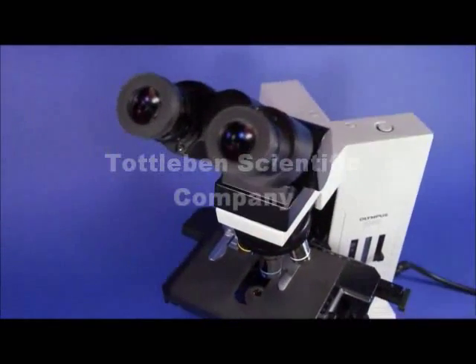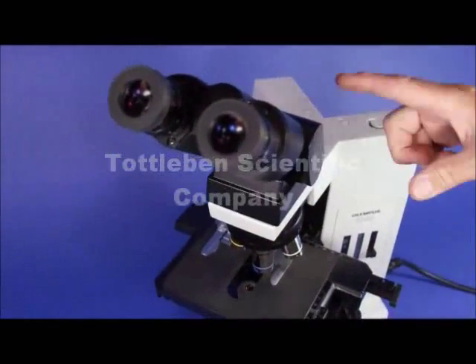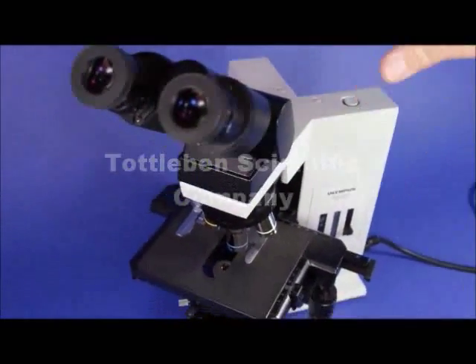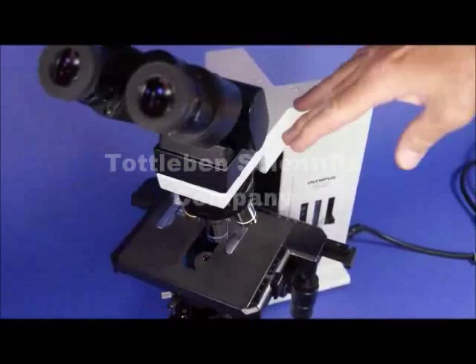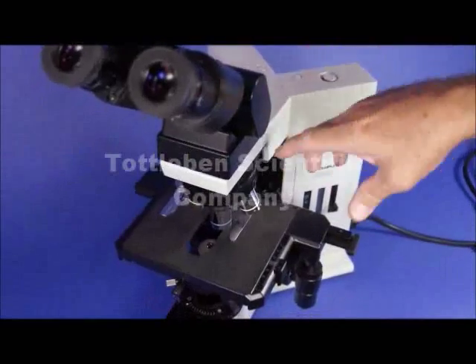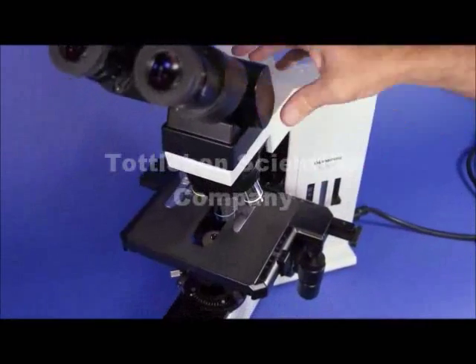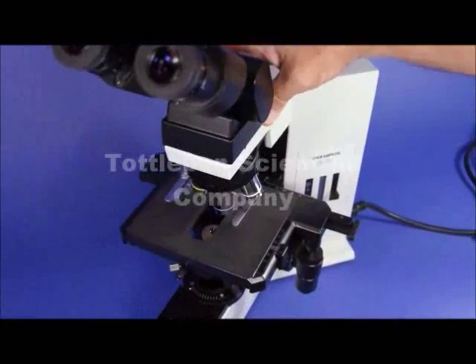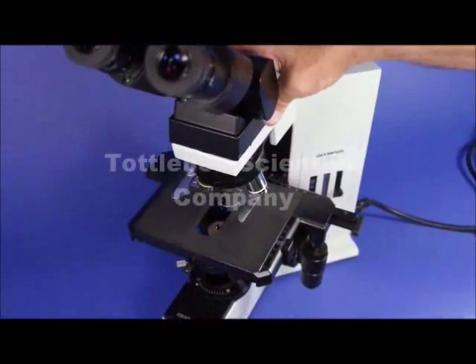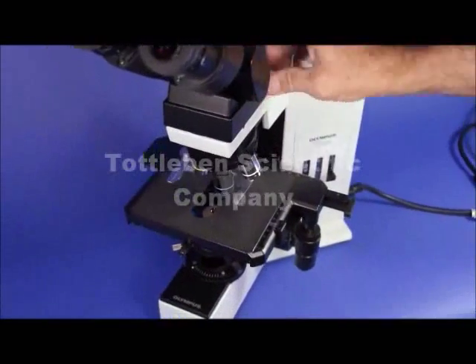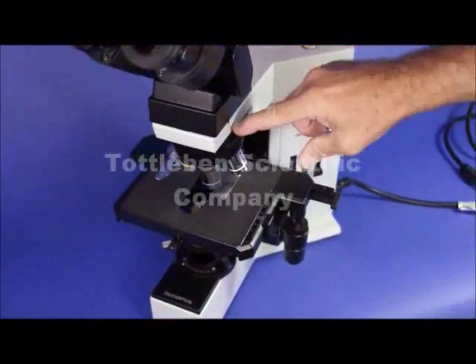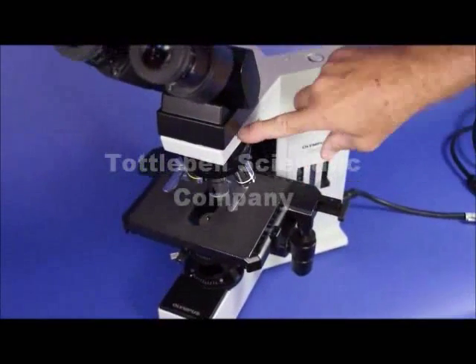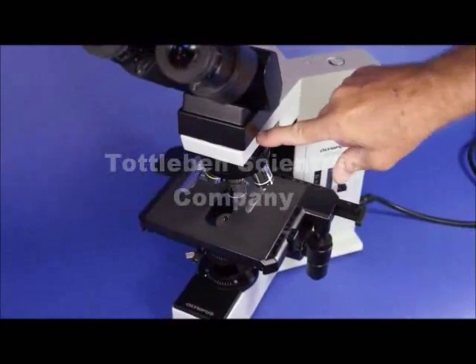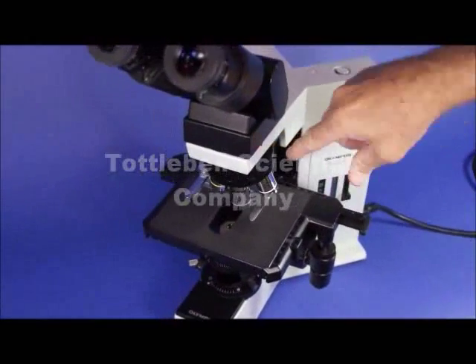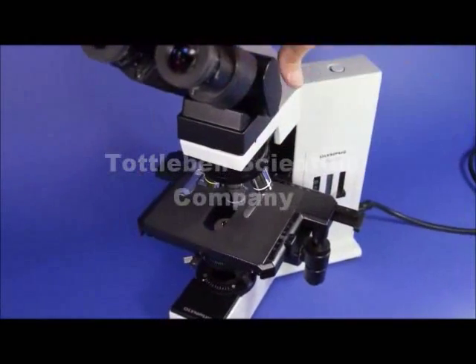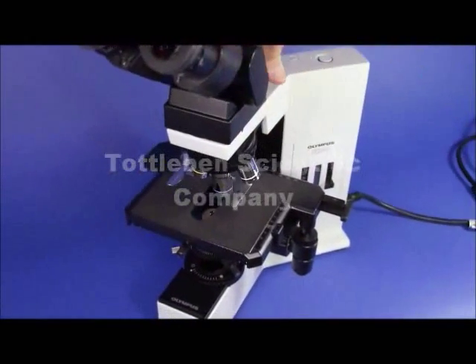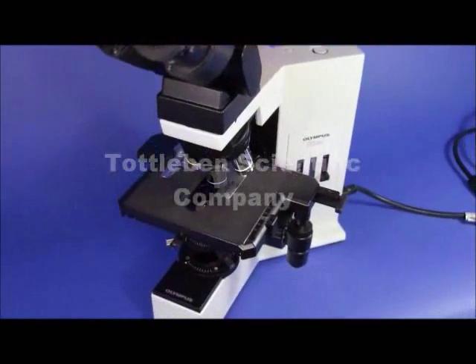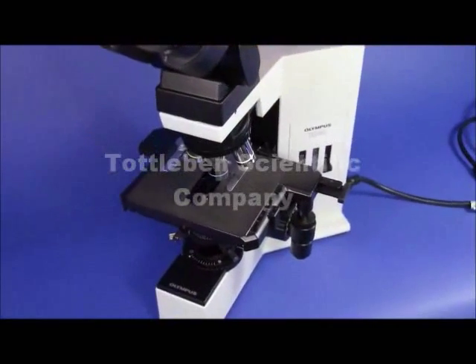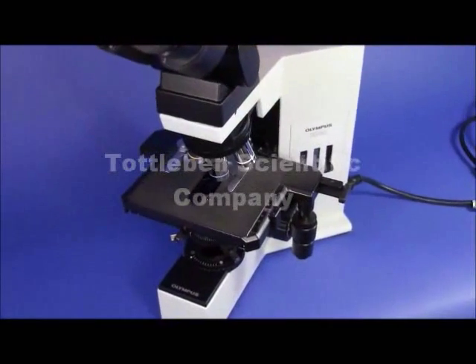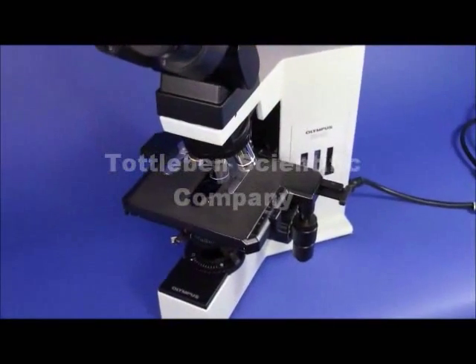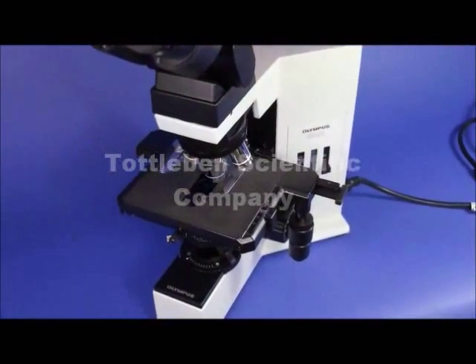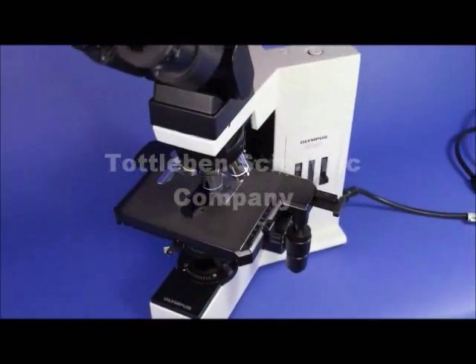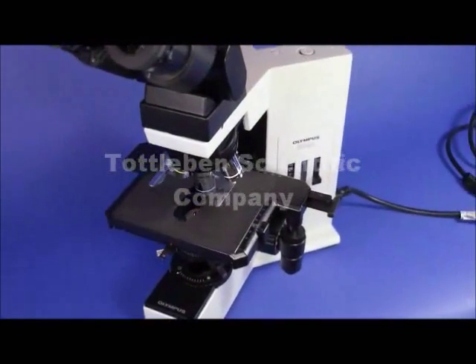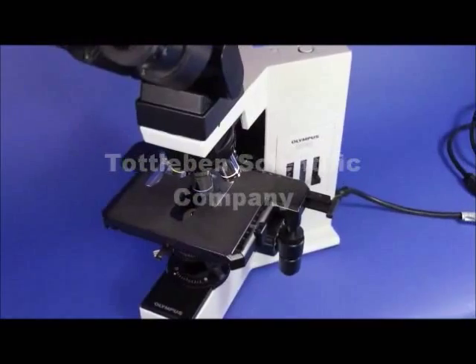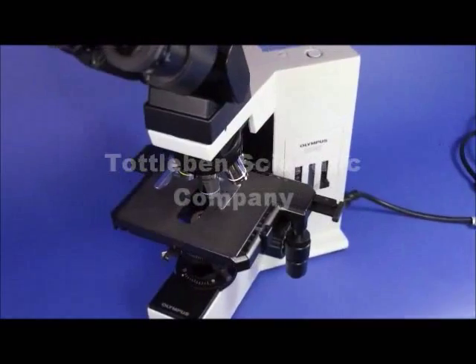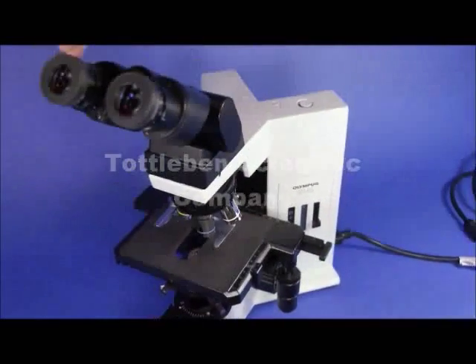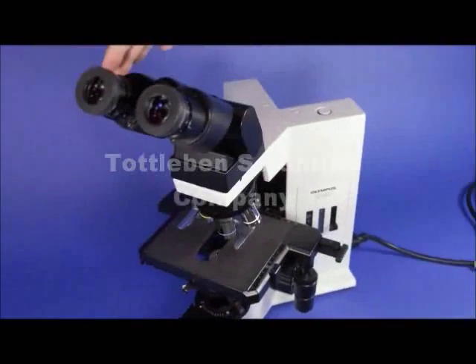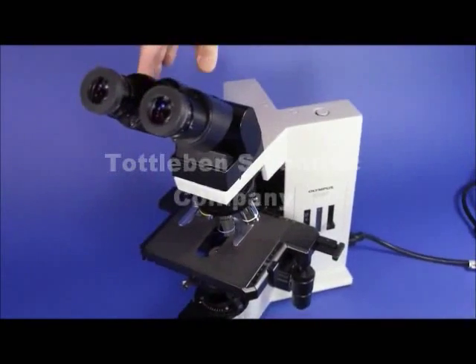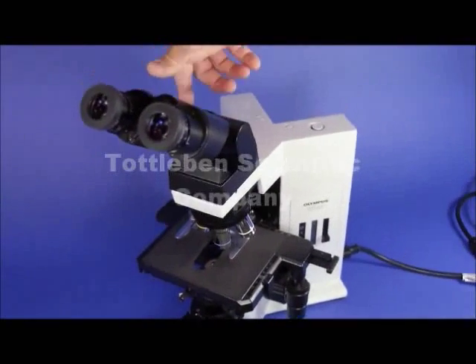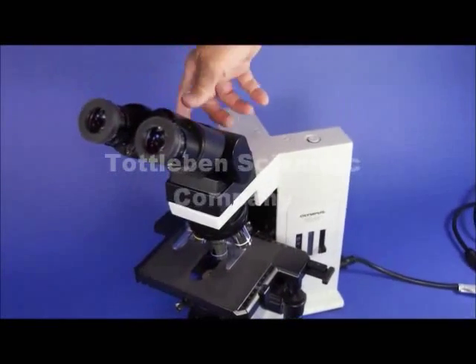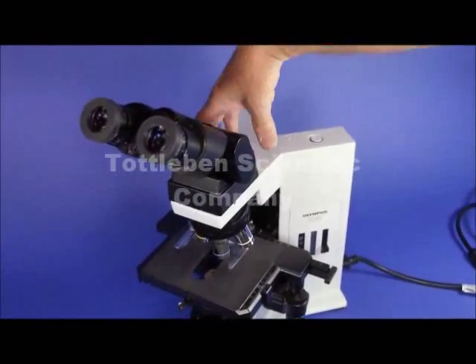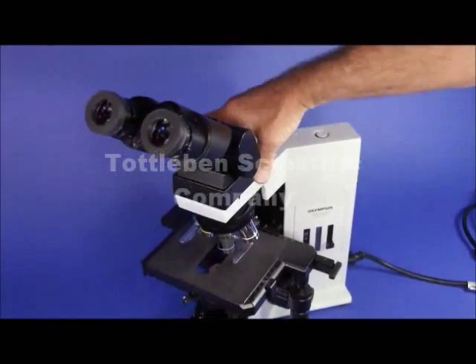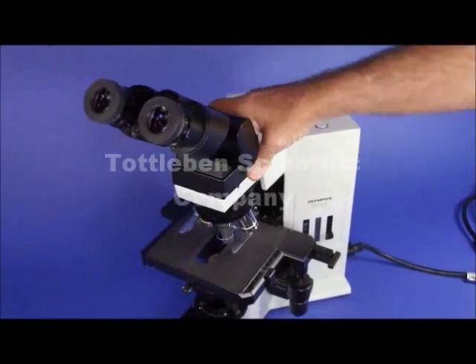Working our way down, the head can be loosened and swiveled all the way around. So if you want to do some teaching and turn the head around, you can do that.